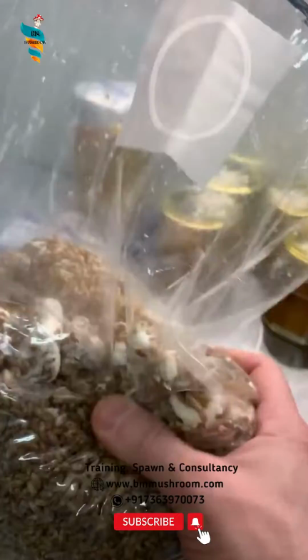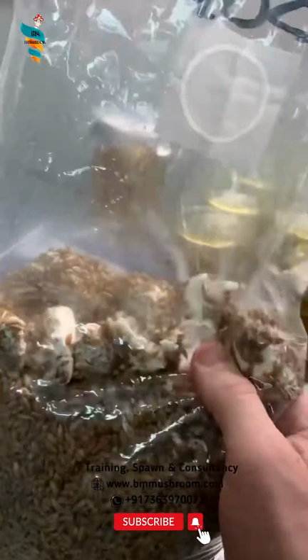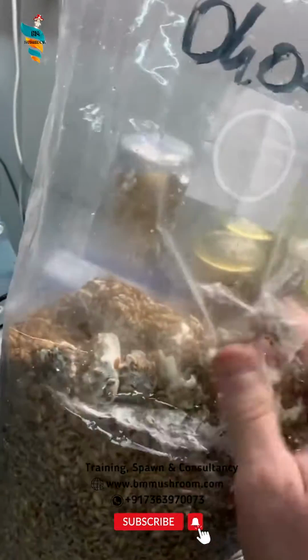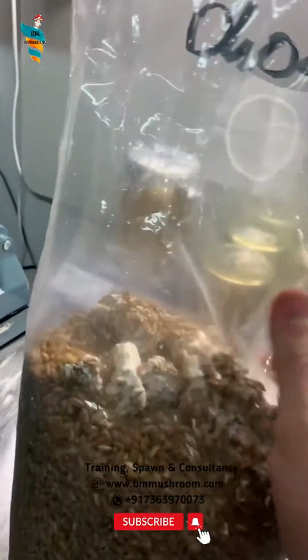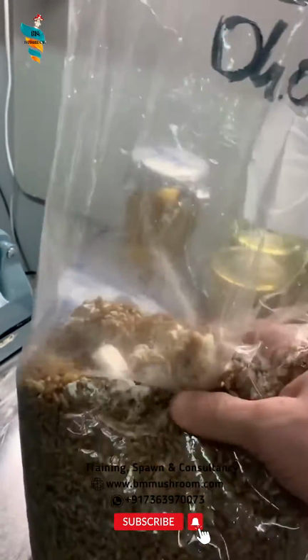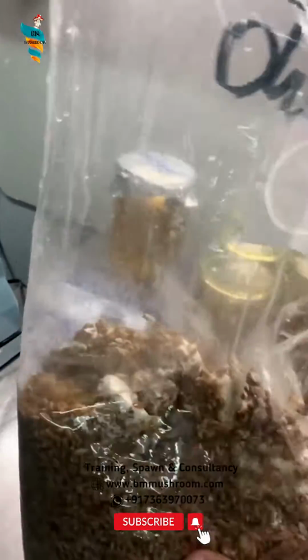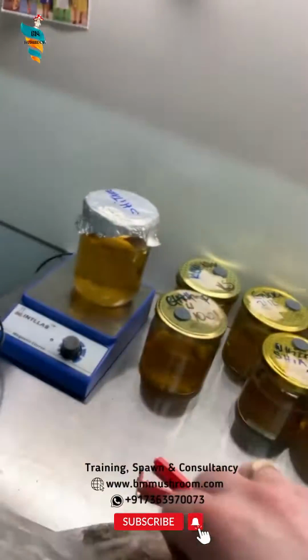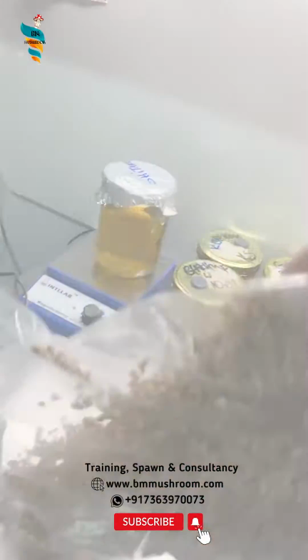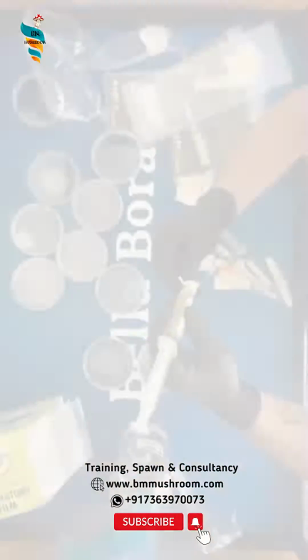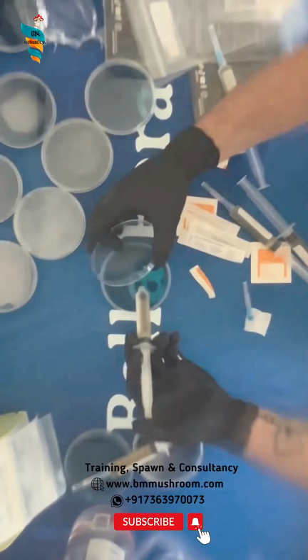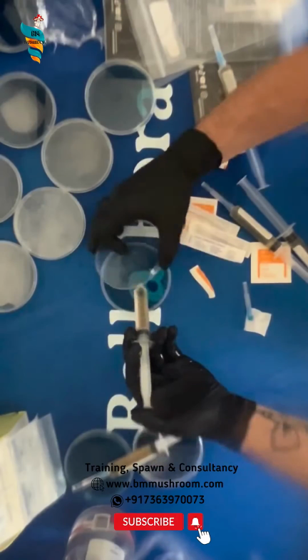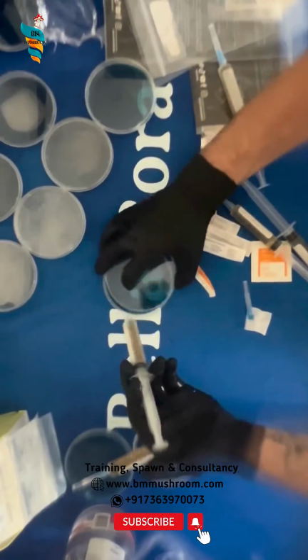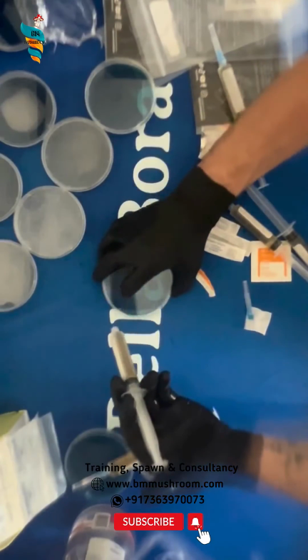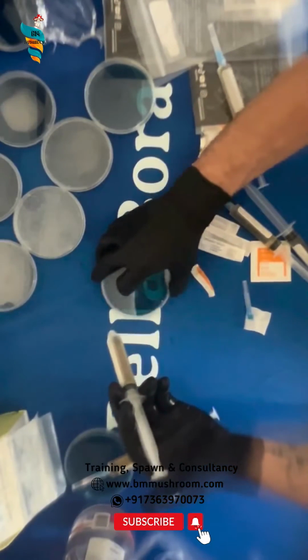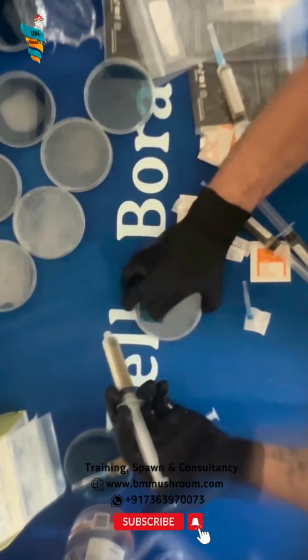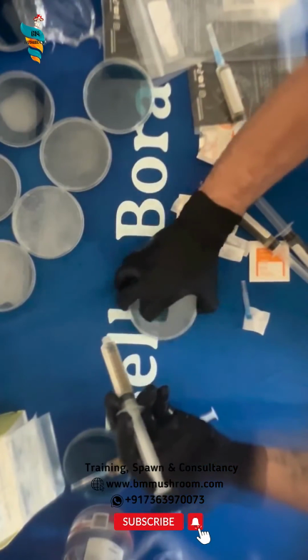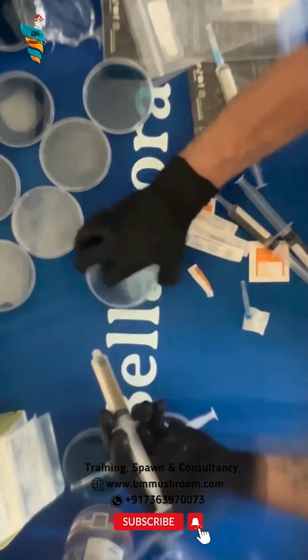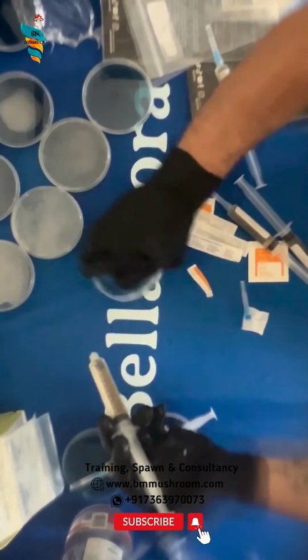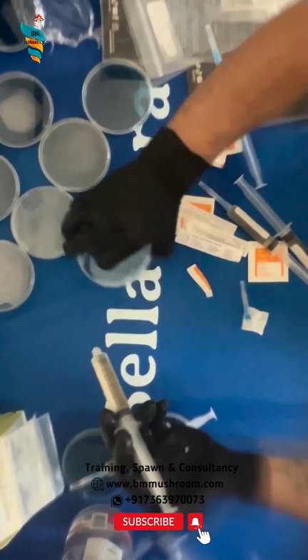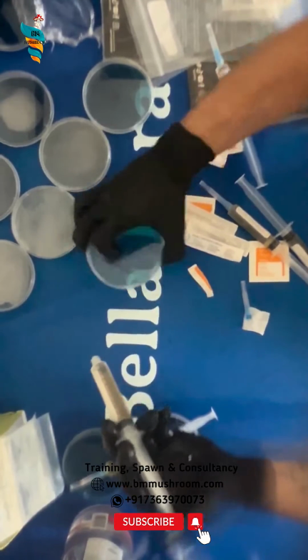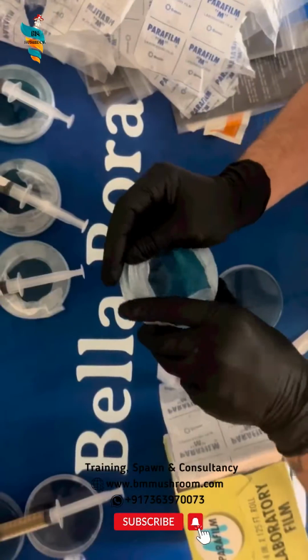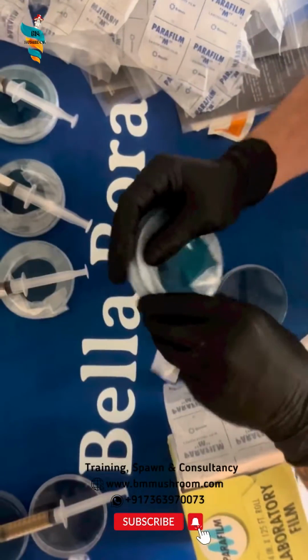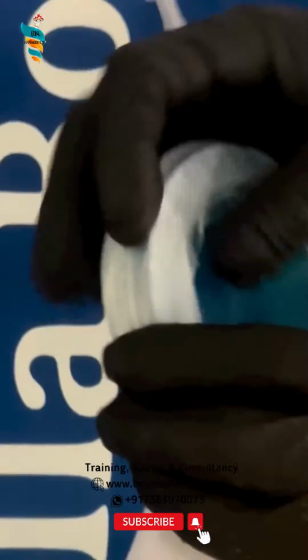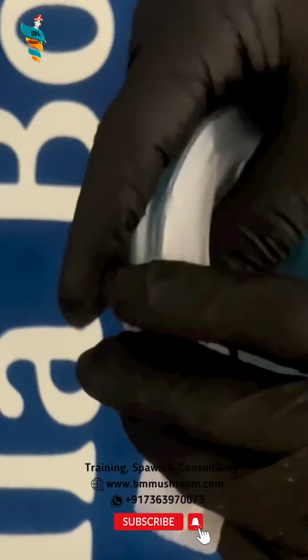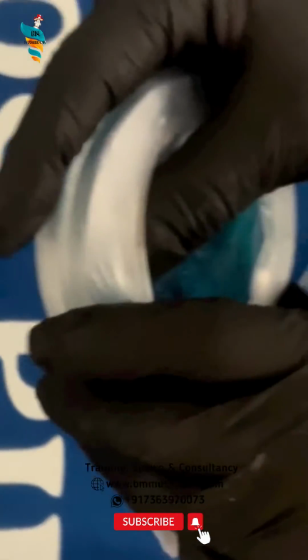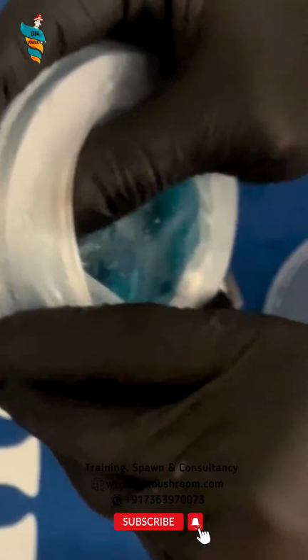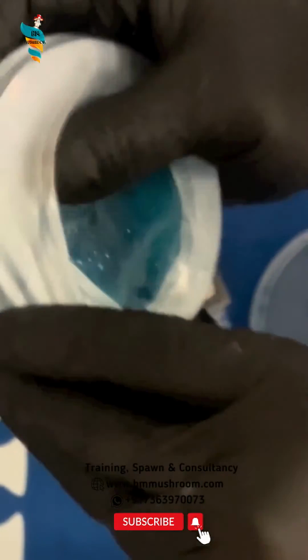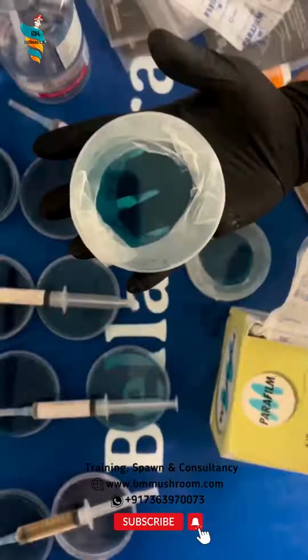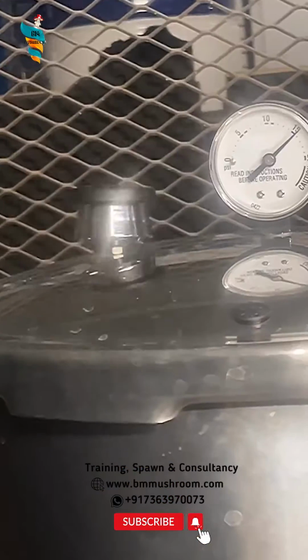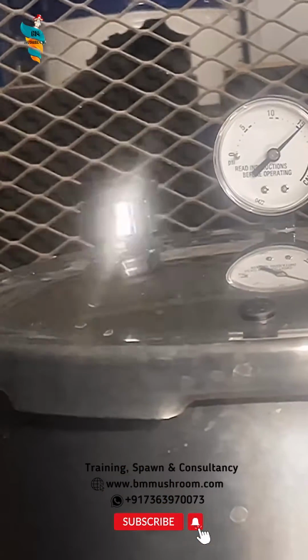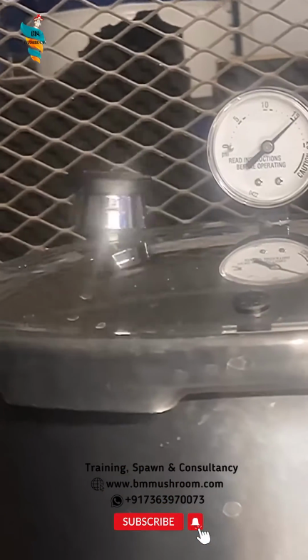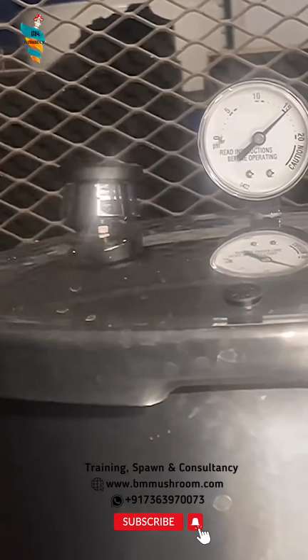Things you will need: cereal grain, bucket or similar container, stove and large pot, strainer, mason jars and polyfill, and a pressure sterilizer.